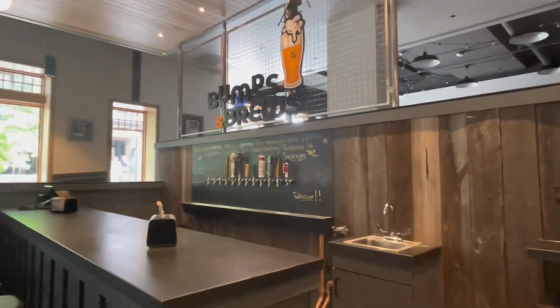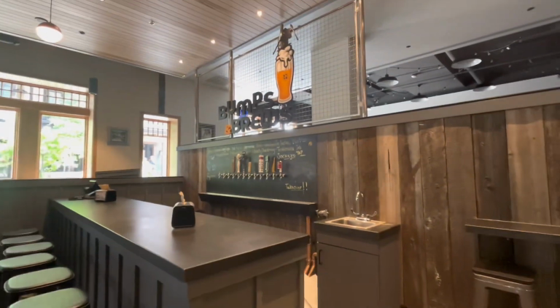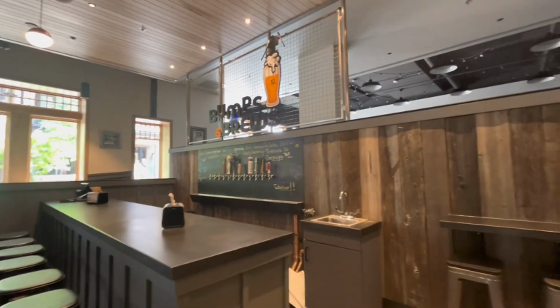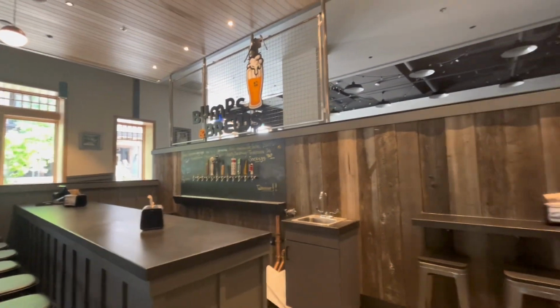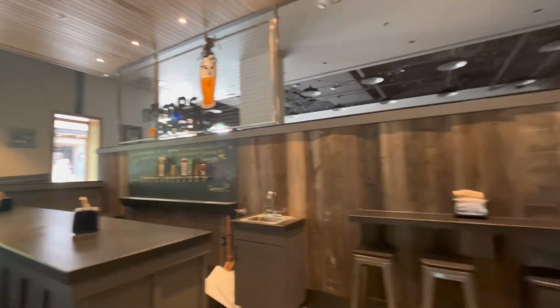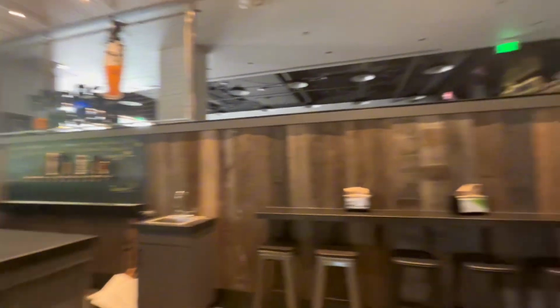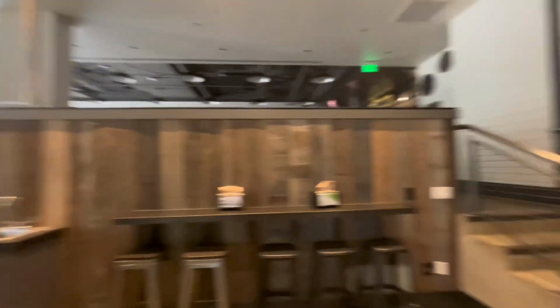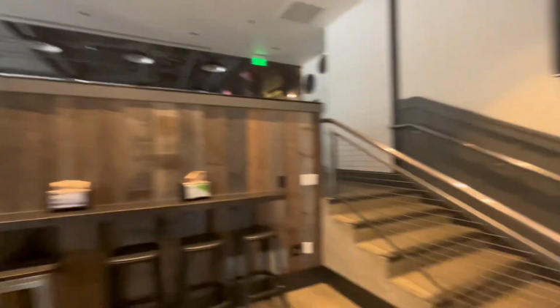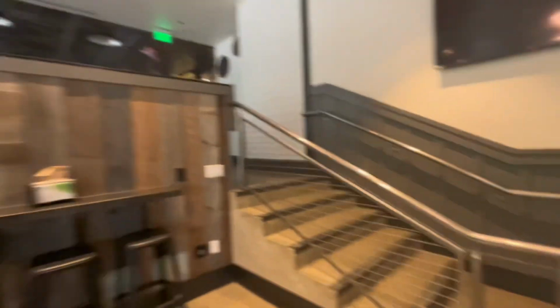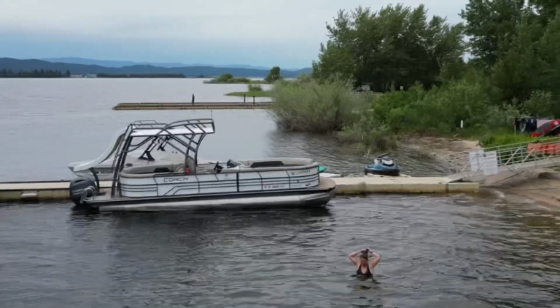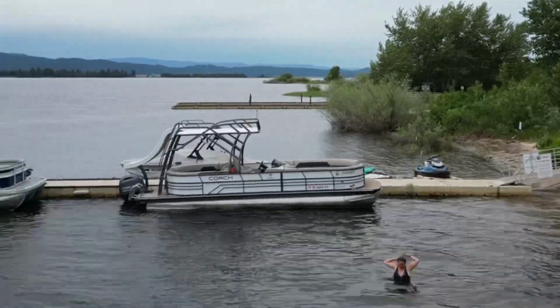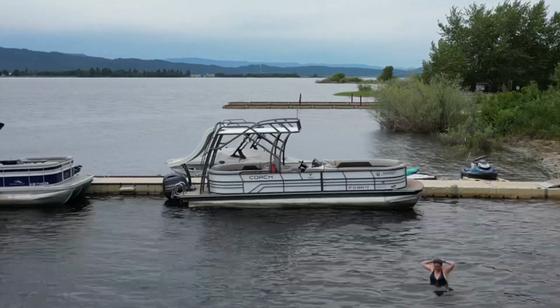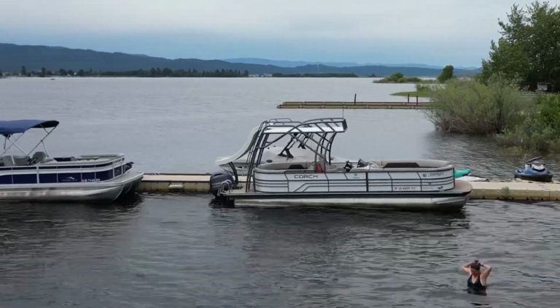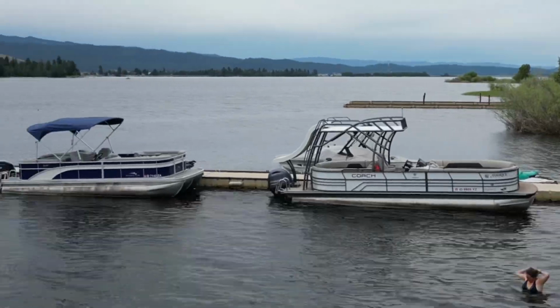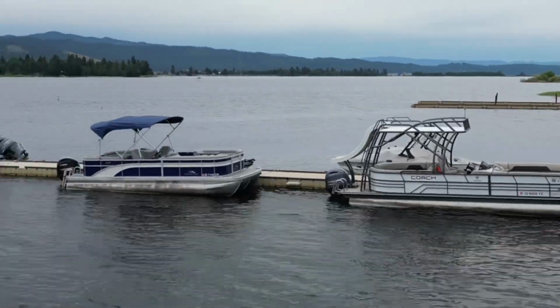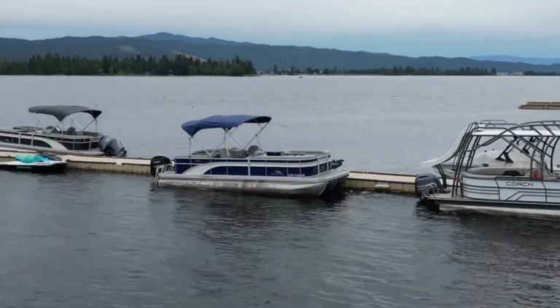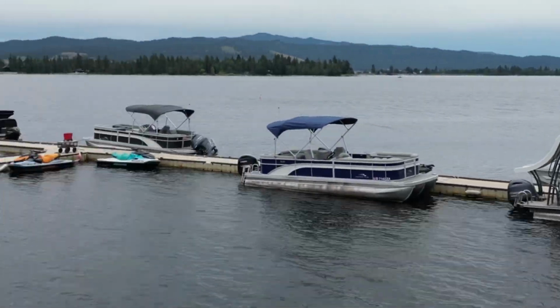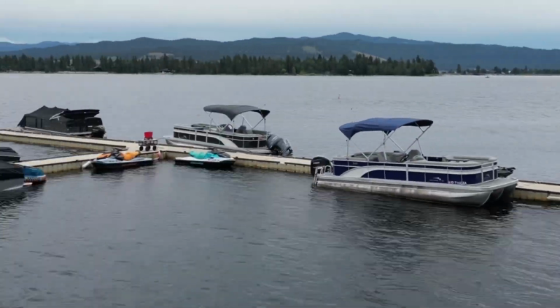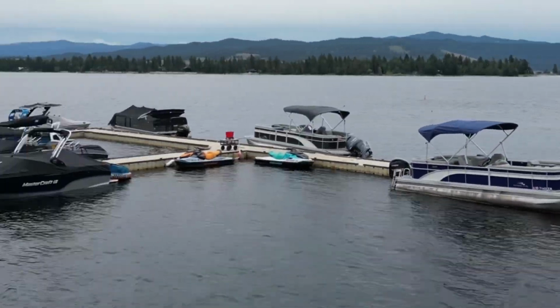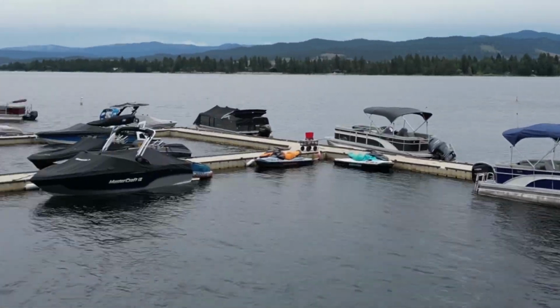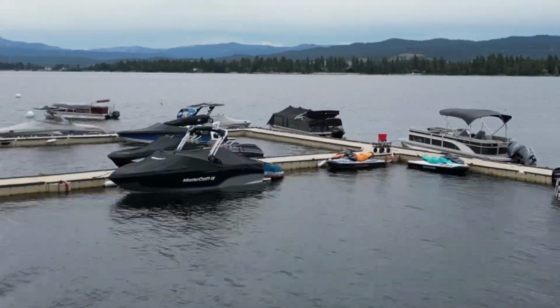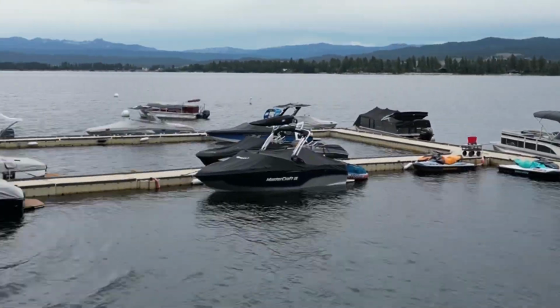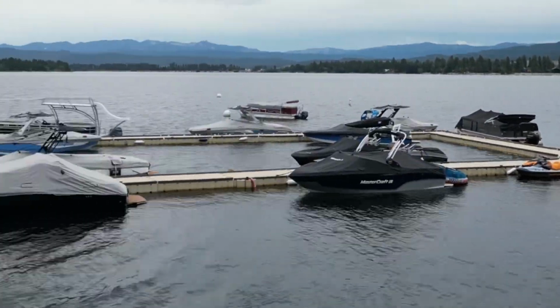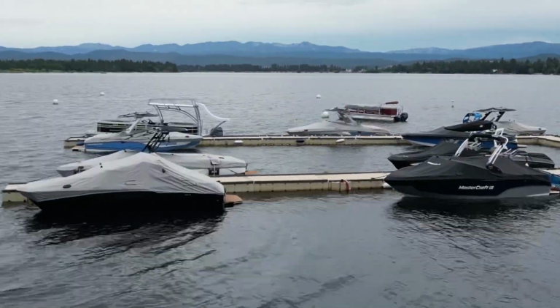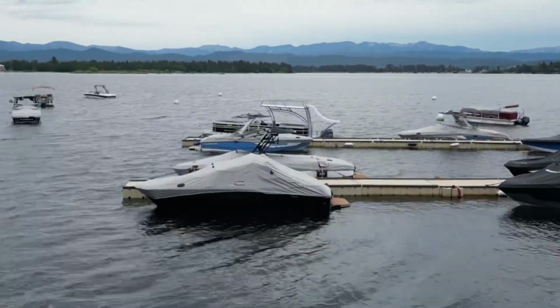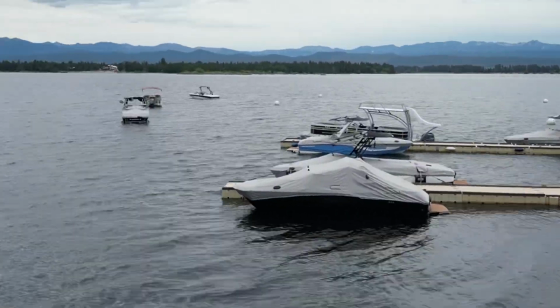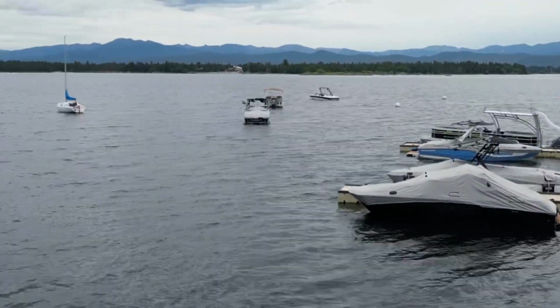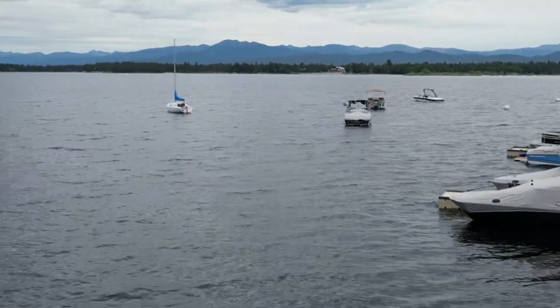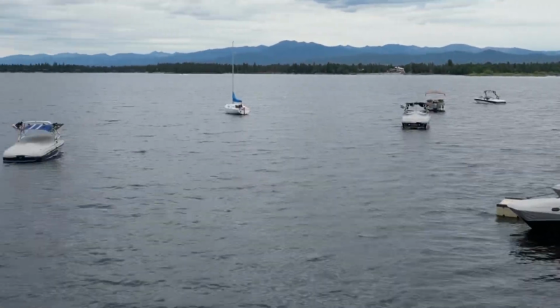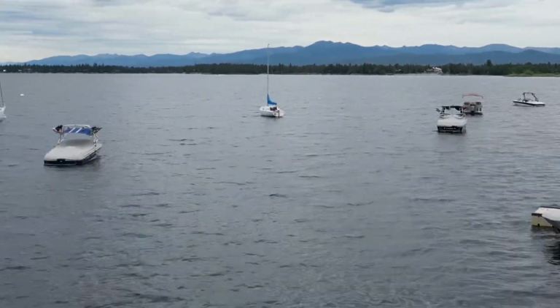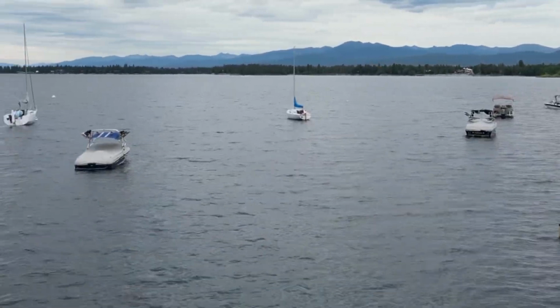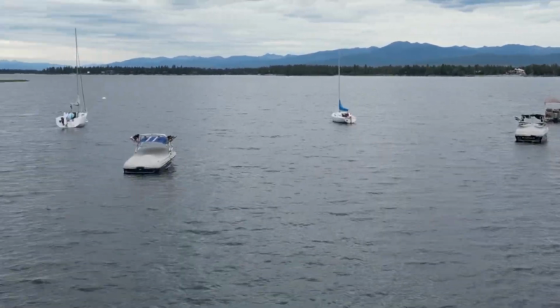Don't forget to jump in Lake Cascade when you're done to cool off. If you found this video helpful give it a thumbs up and subscribe for more Idaho and Boise-based adventures.